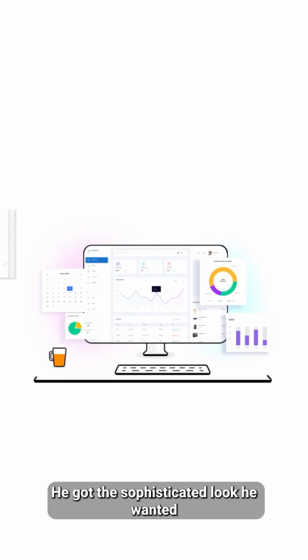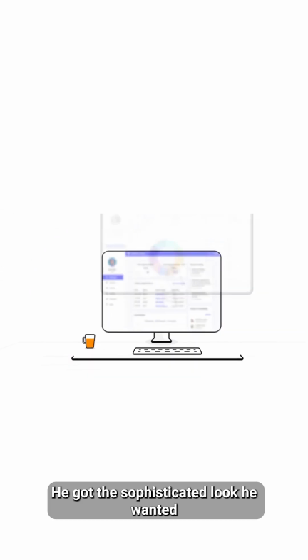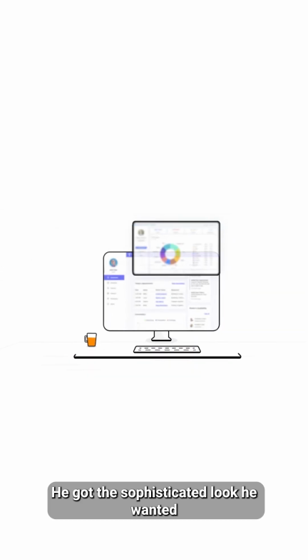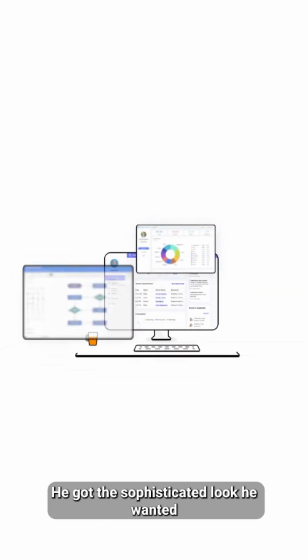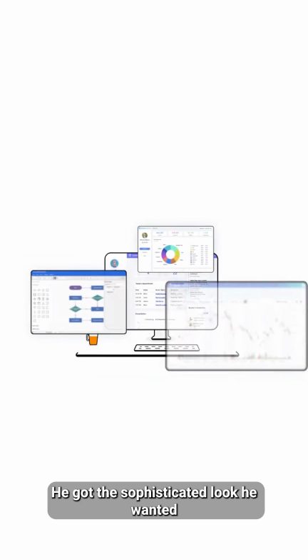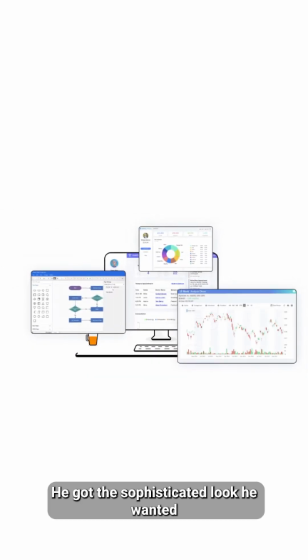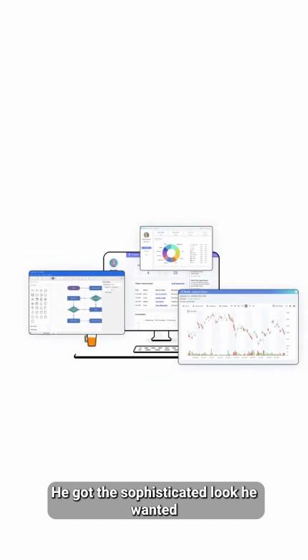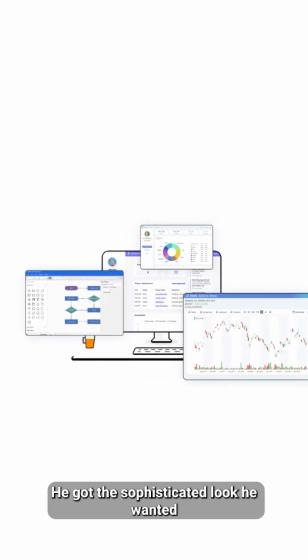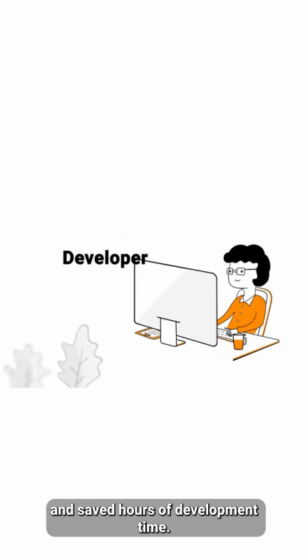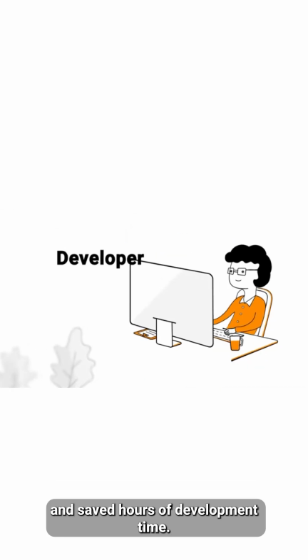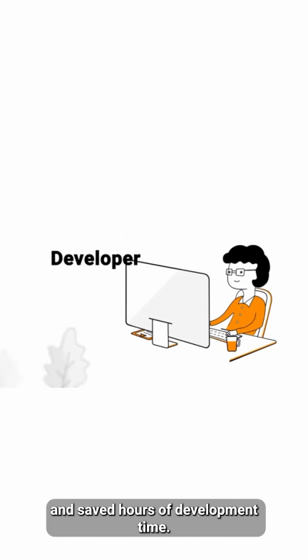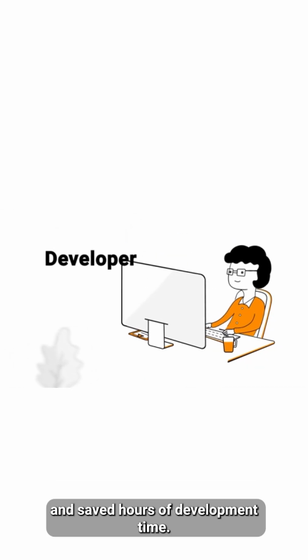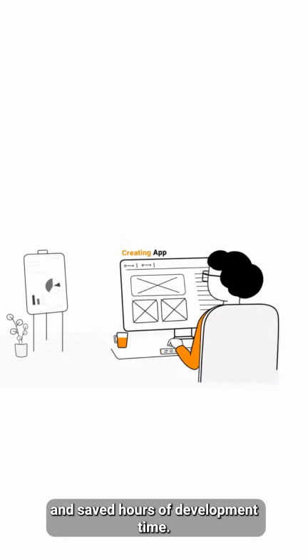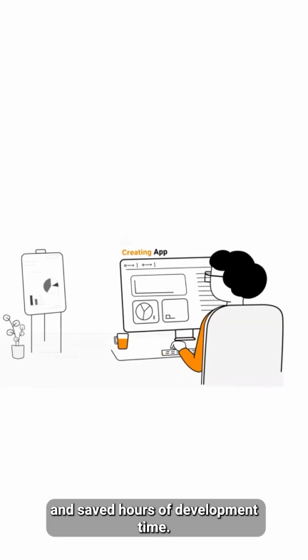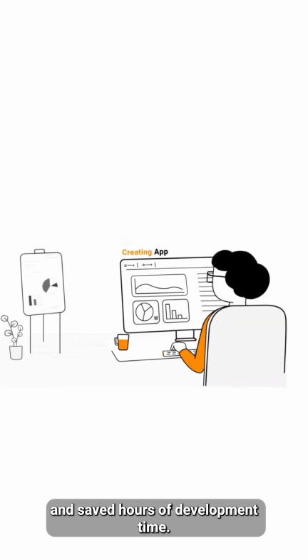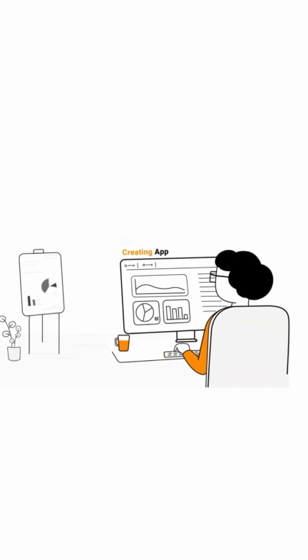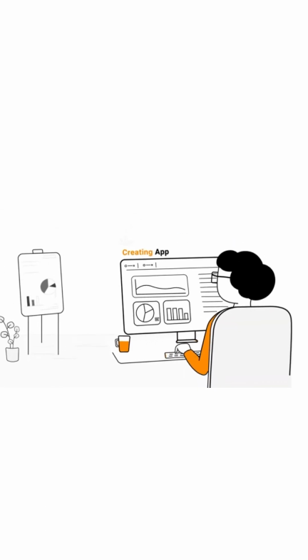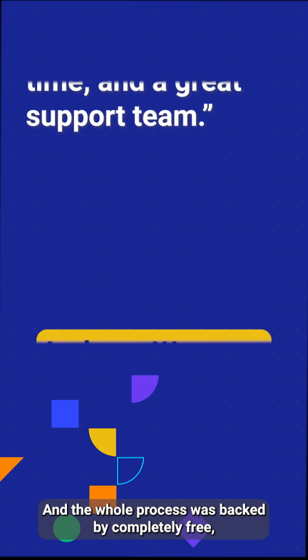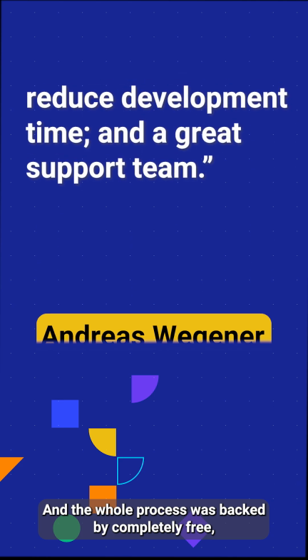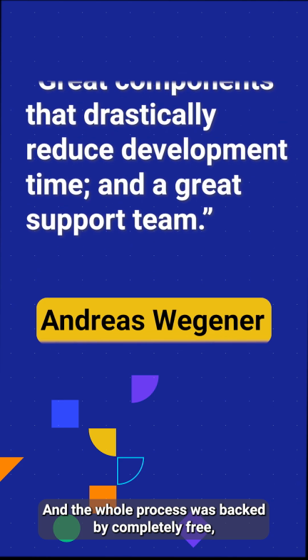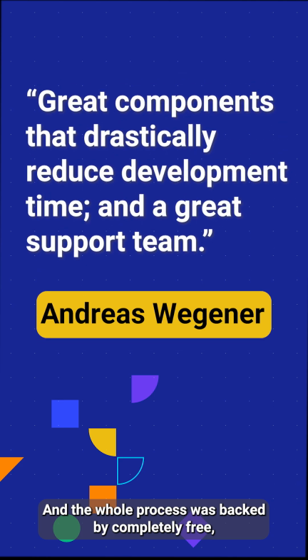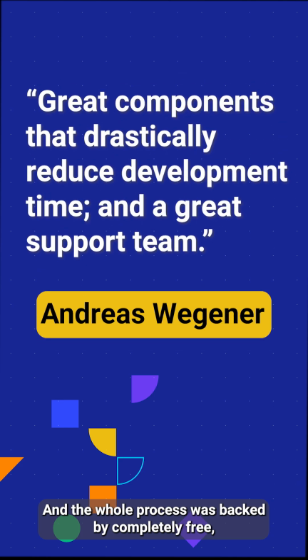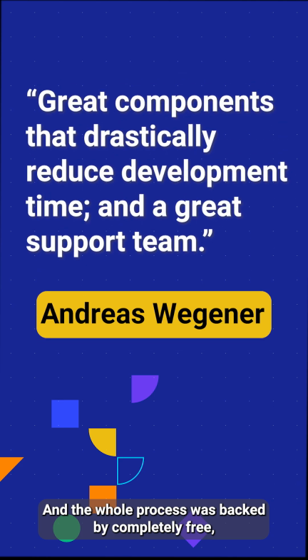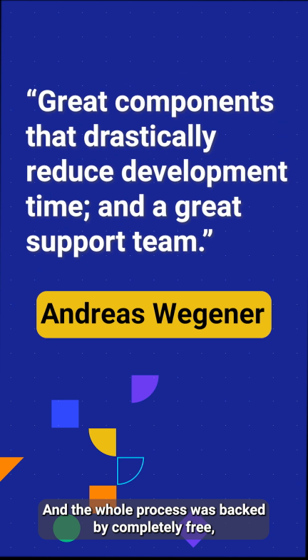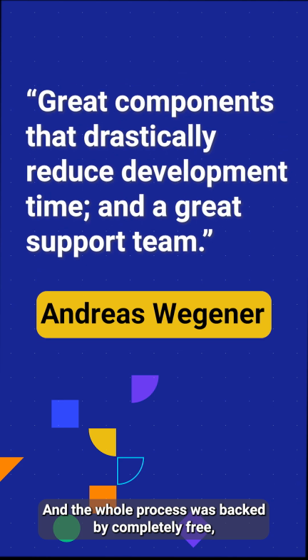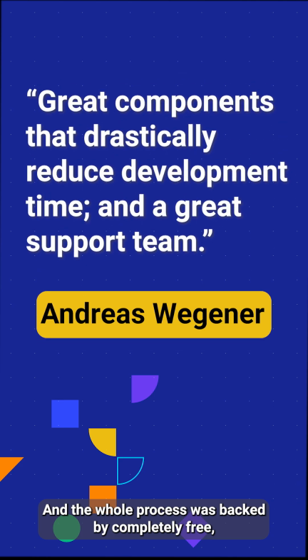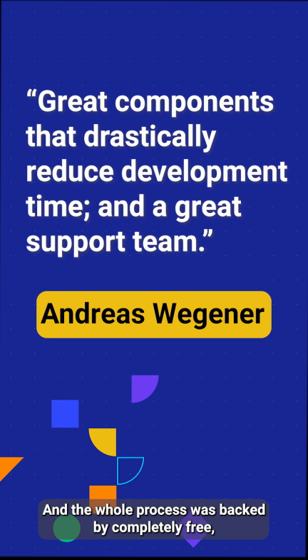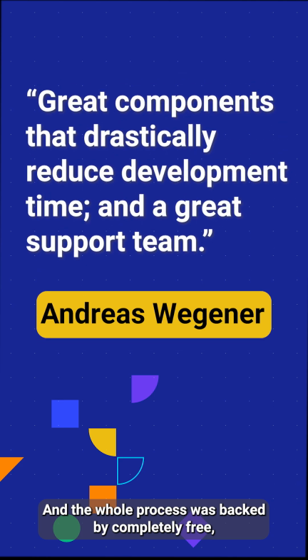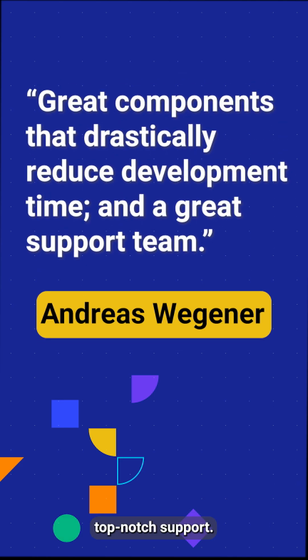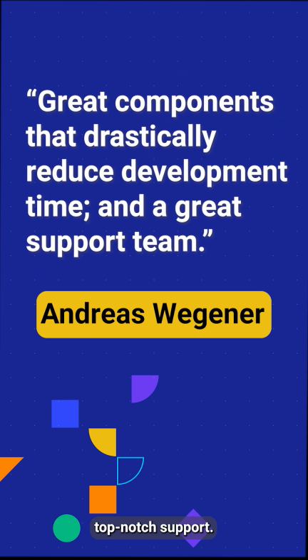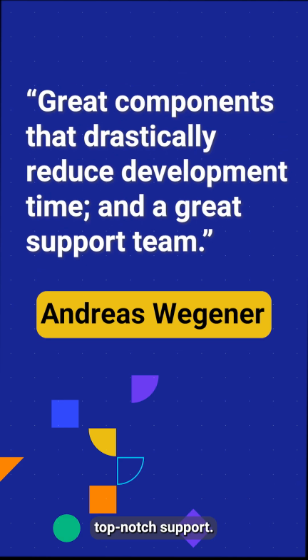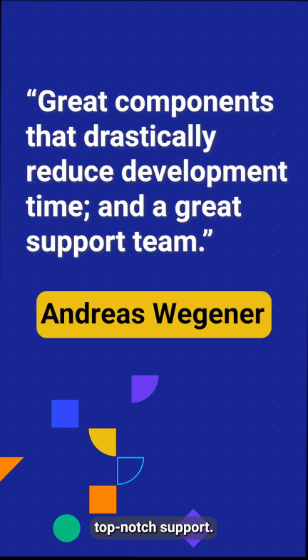He got the sophisticated look he wanted and saved hours of development time. And the whole process was backed by completely free, top-notch support.